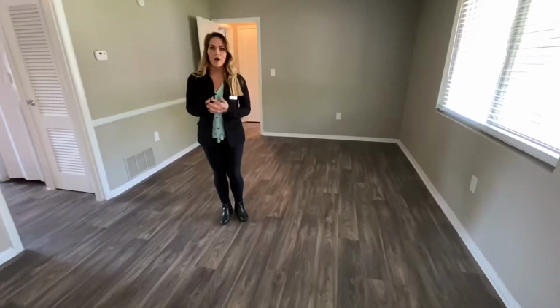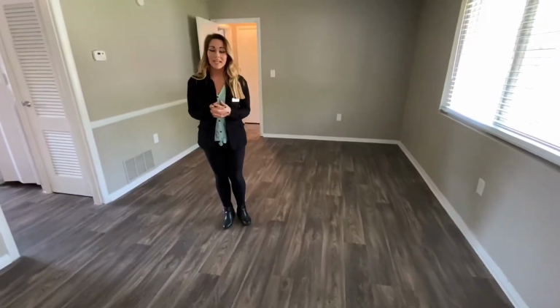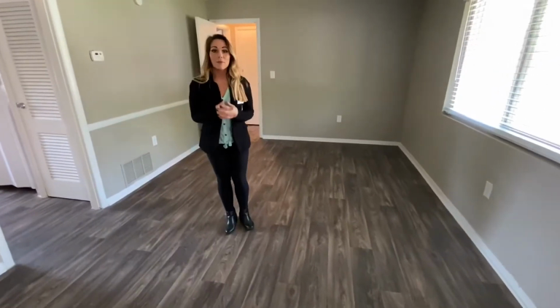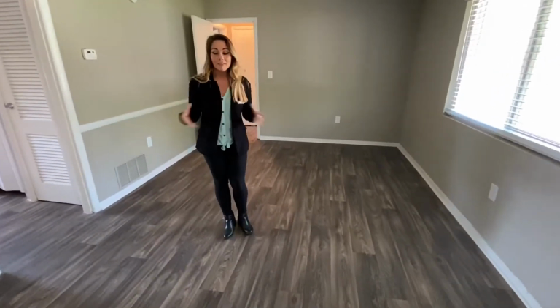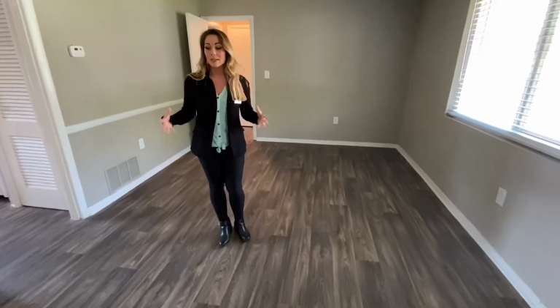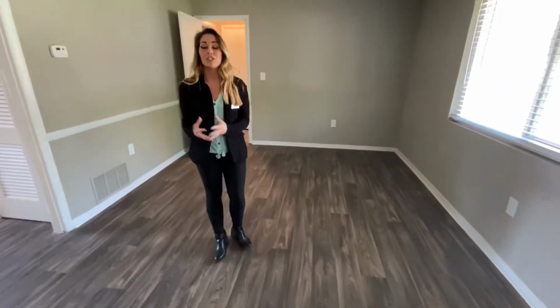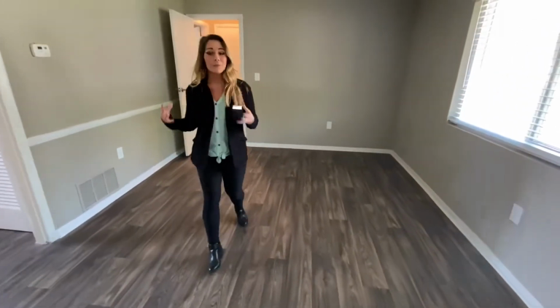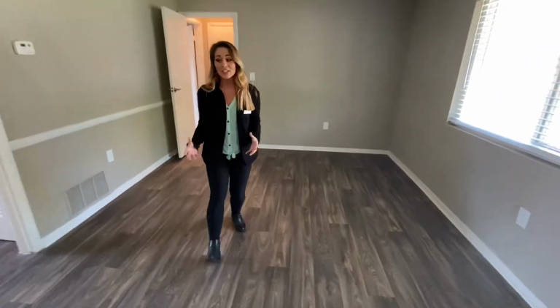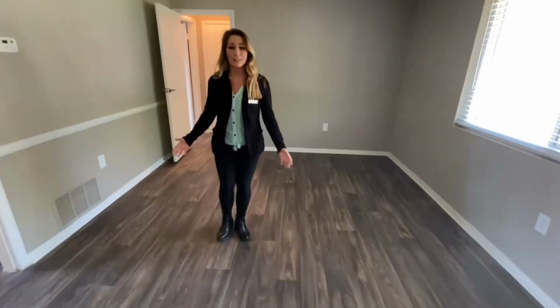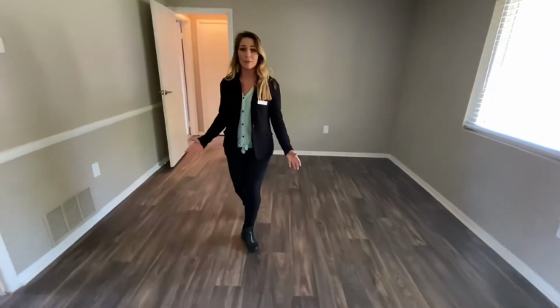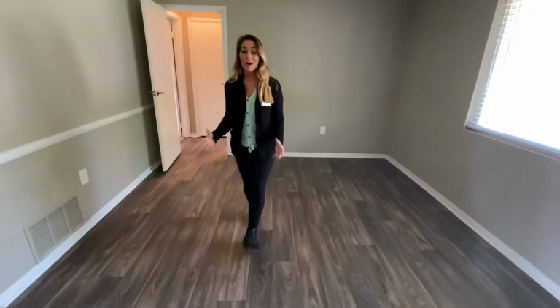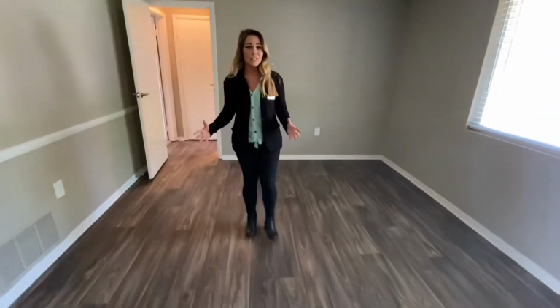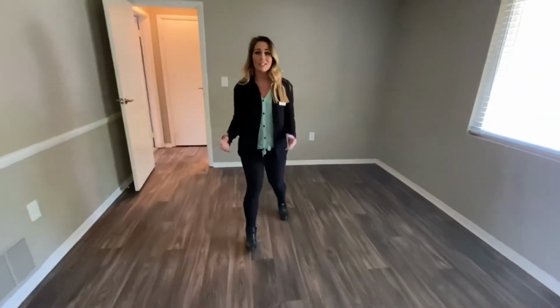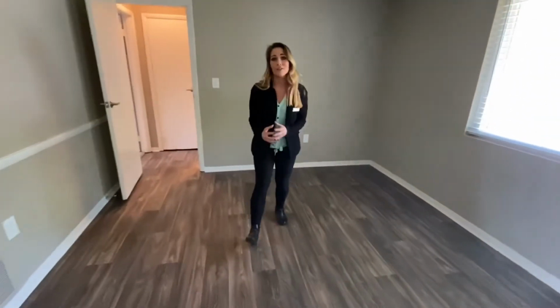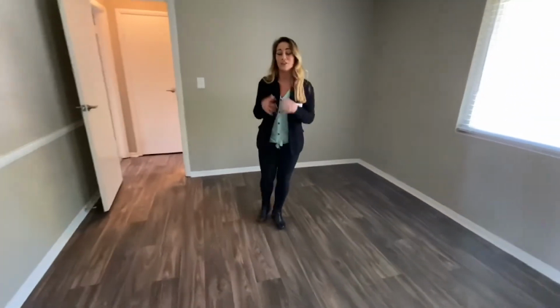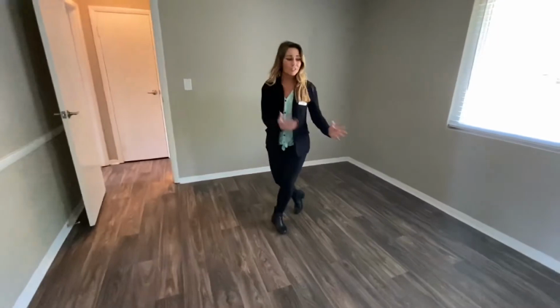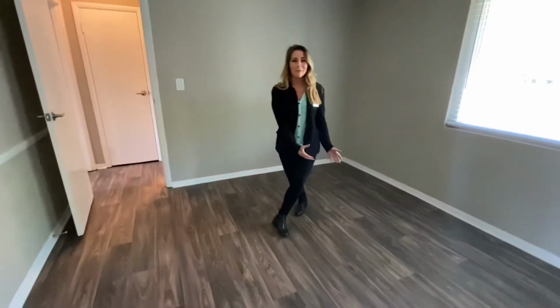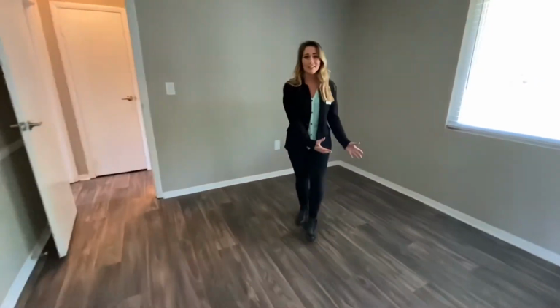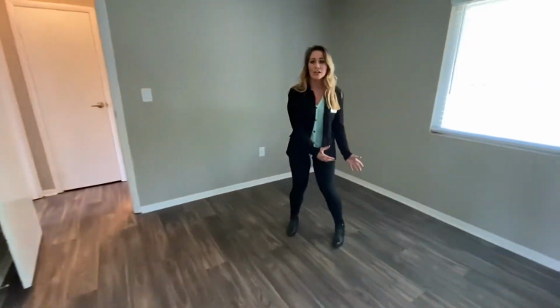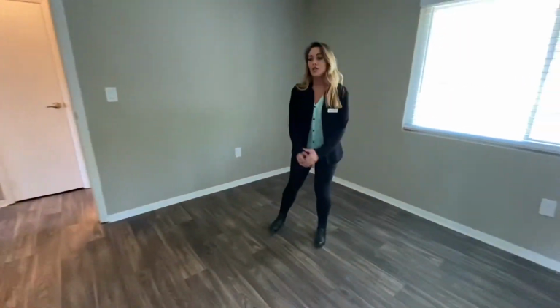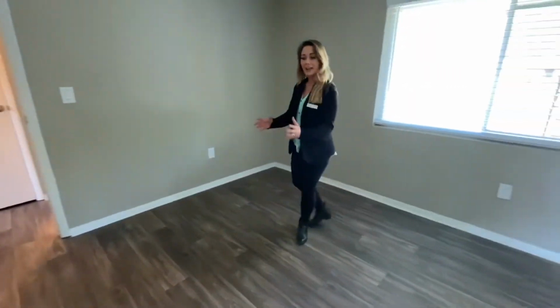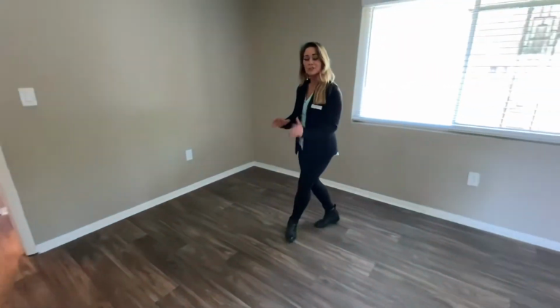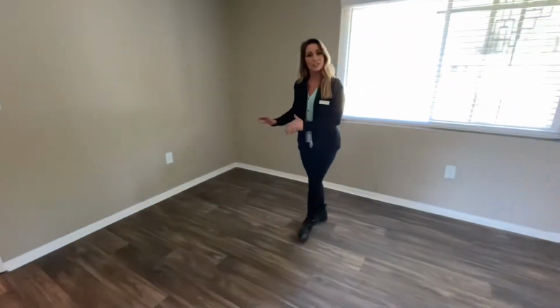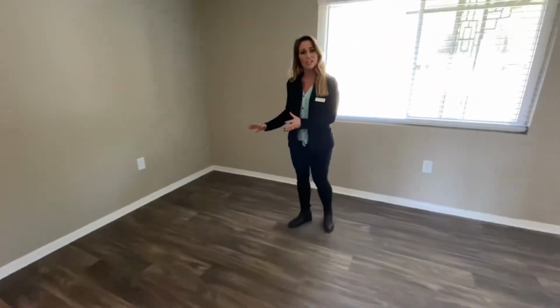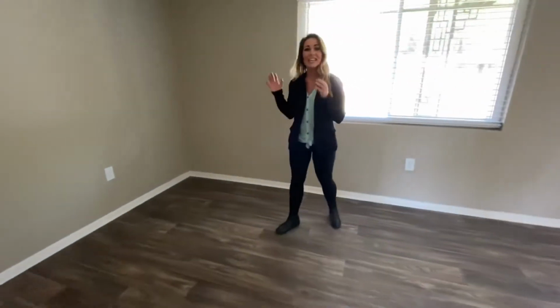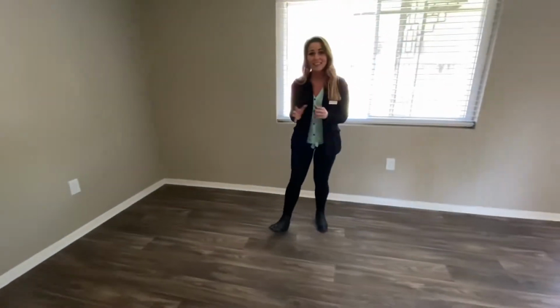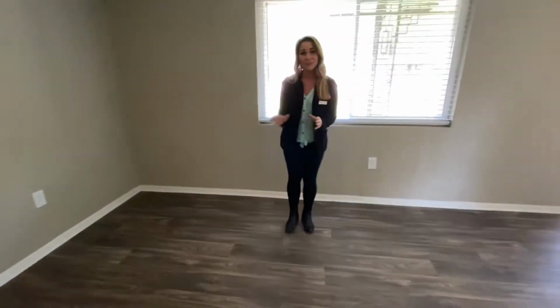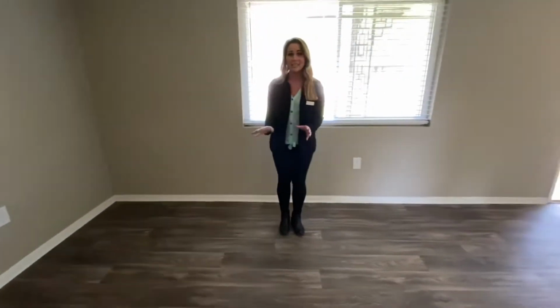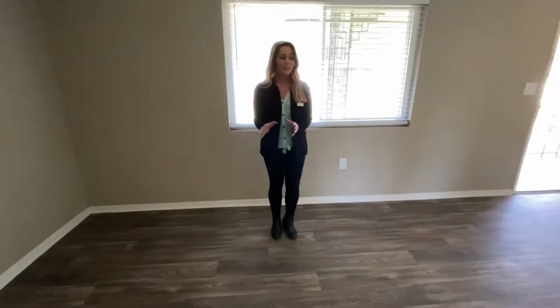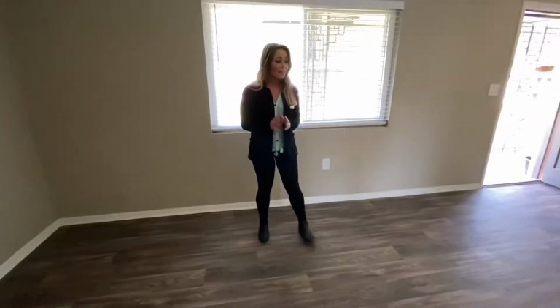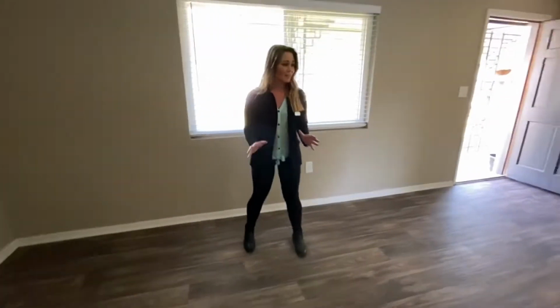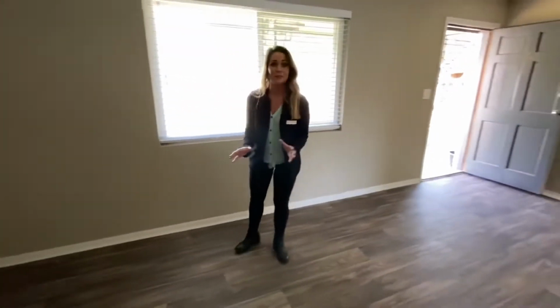Okay, so immediately you walk into your spacious living room. Obviously you can see you can fit your entertainment center, your couch, your chairs, anything that you need. Lots and lots of room.